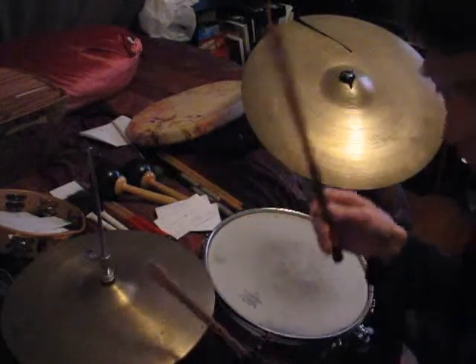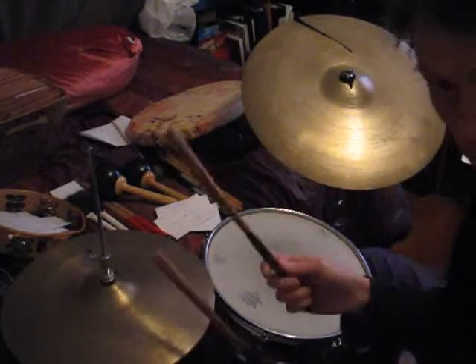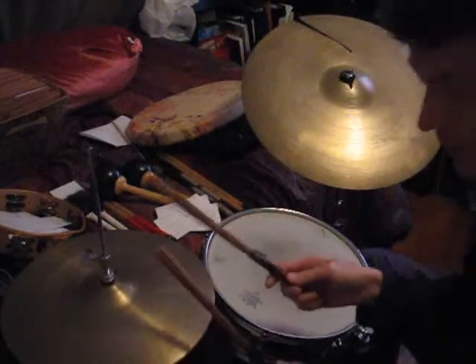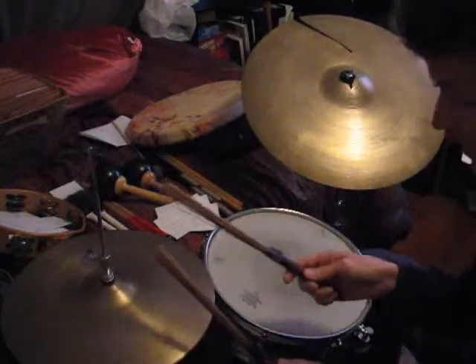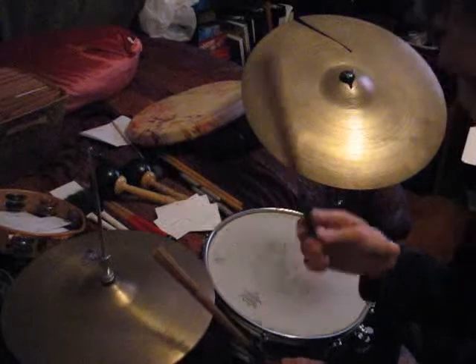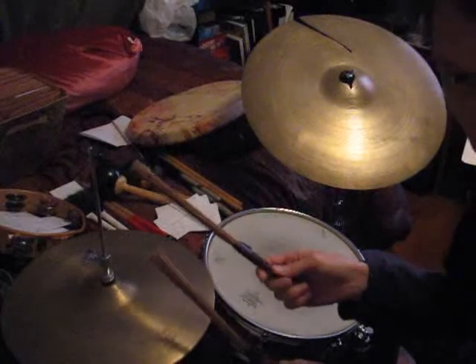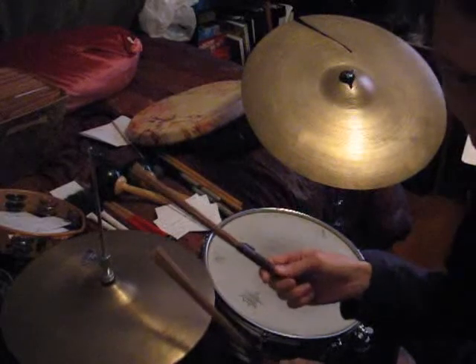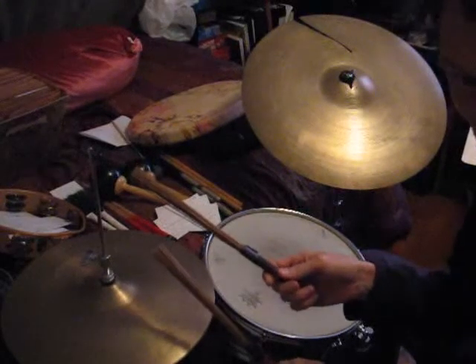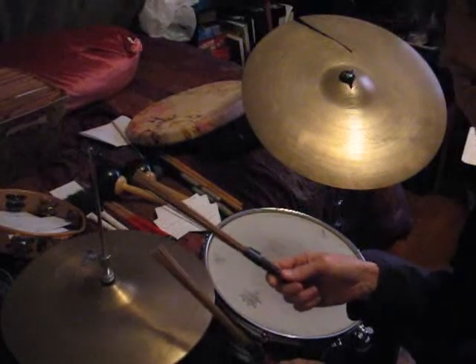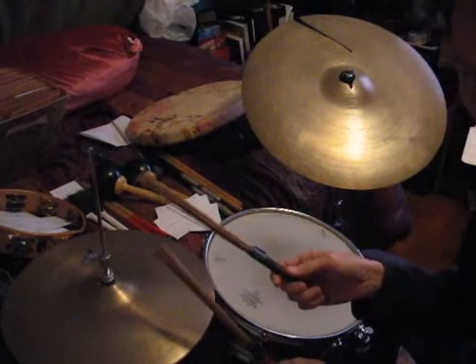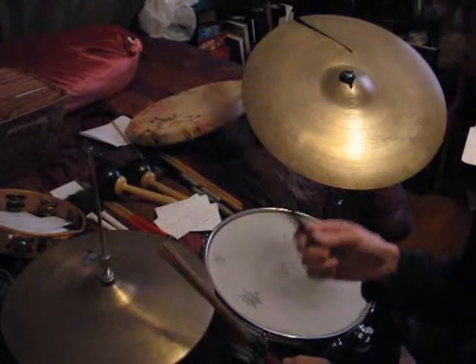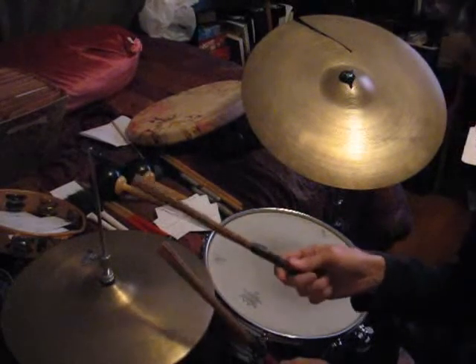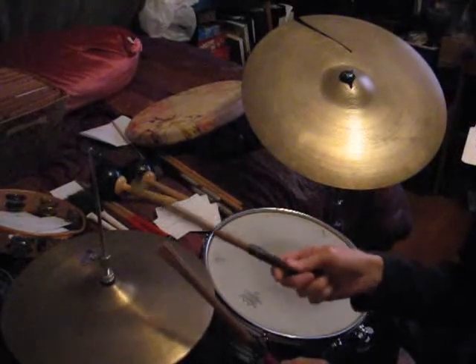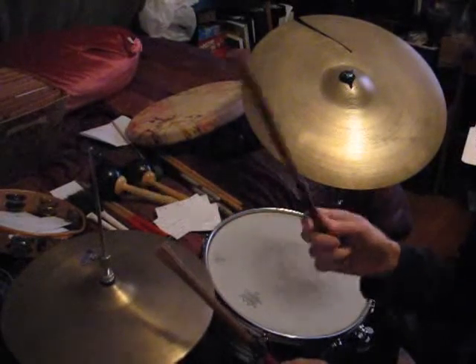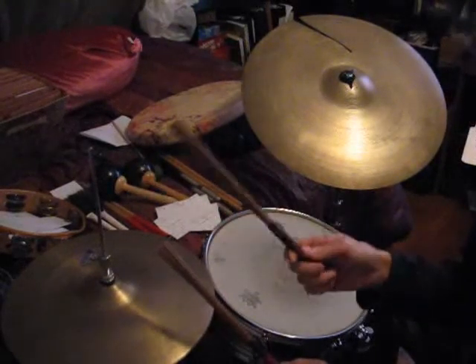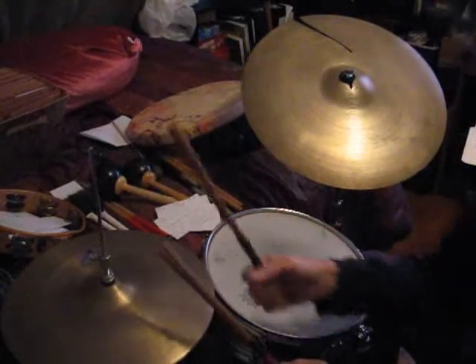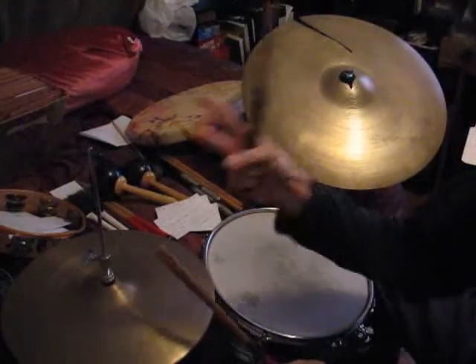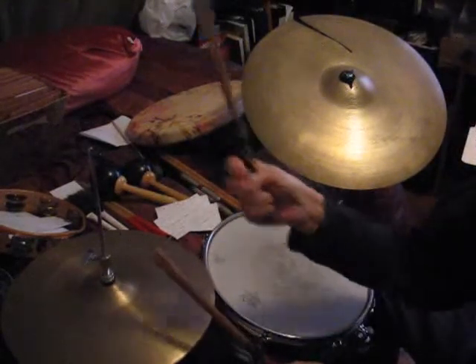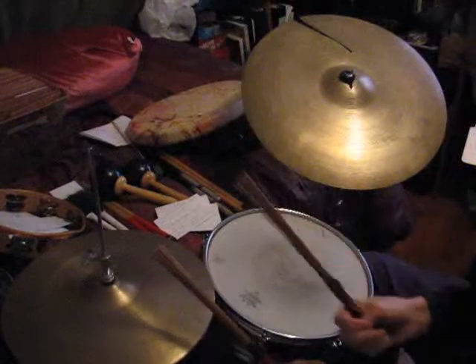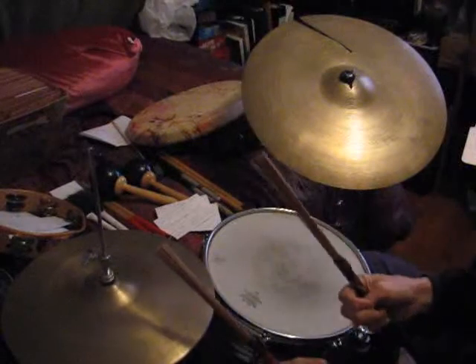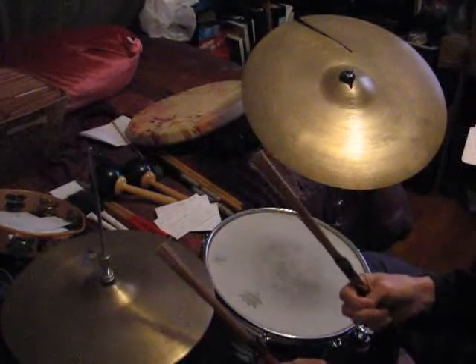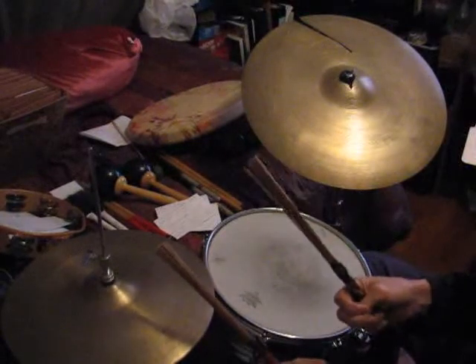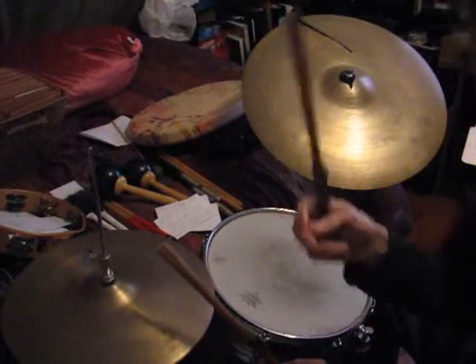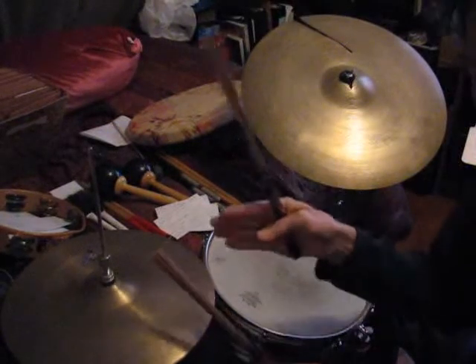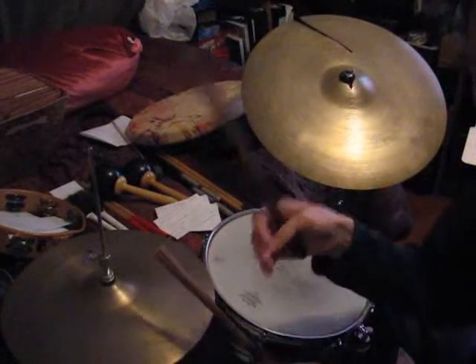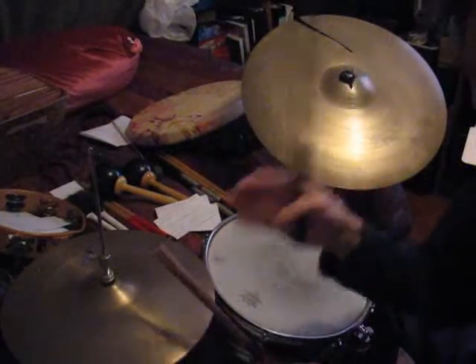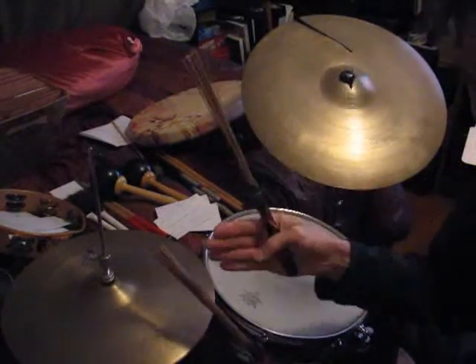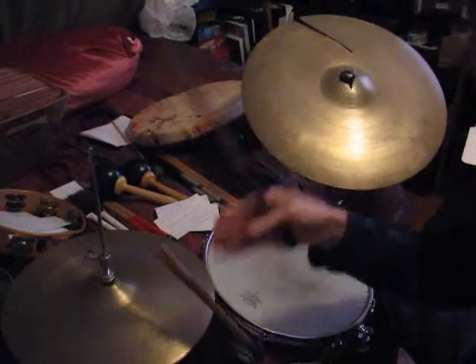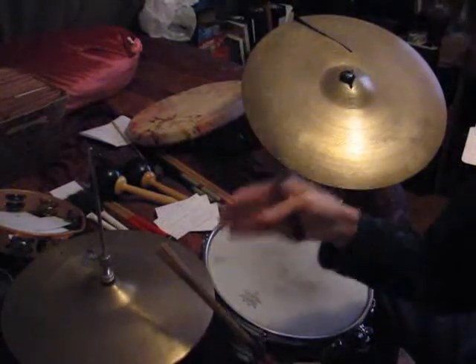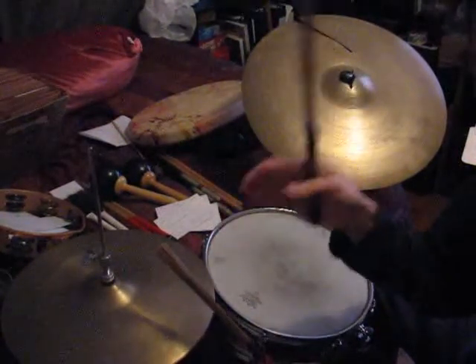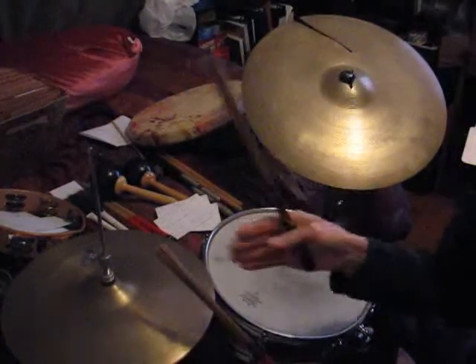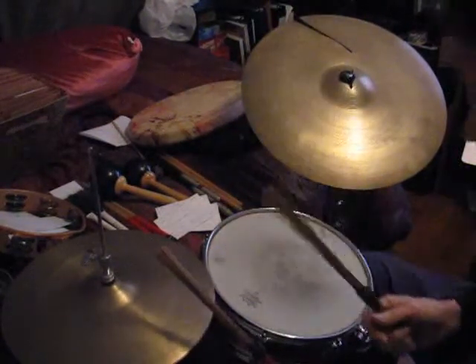When you practice these, do 16 bars of them. One, two, three, four. Not four bars. Not eight bars. 16 complete bars.